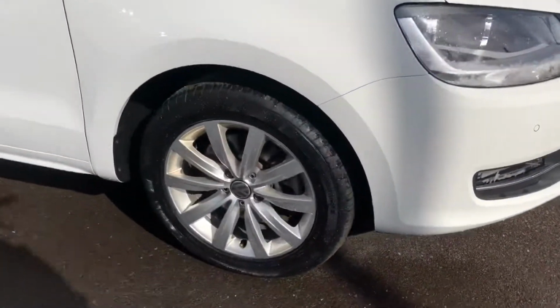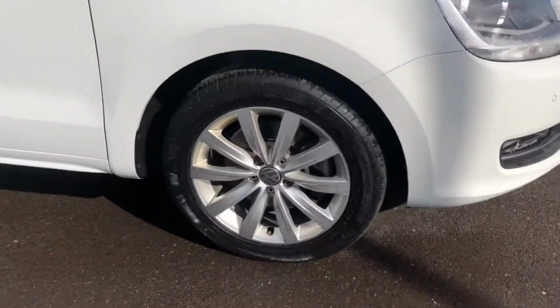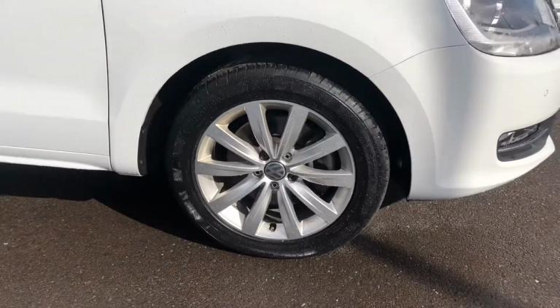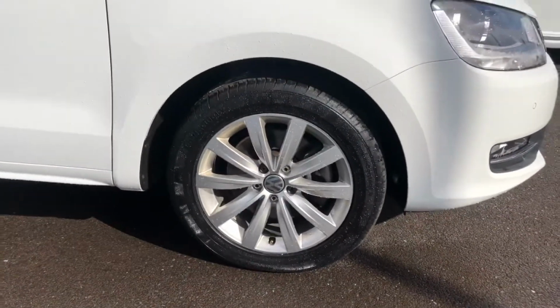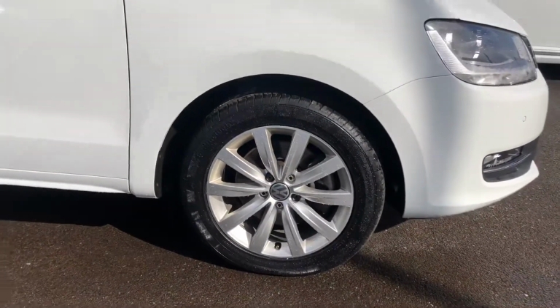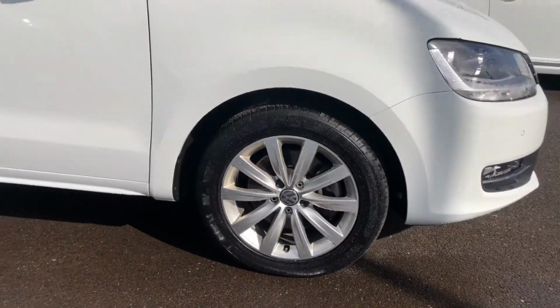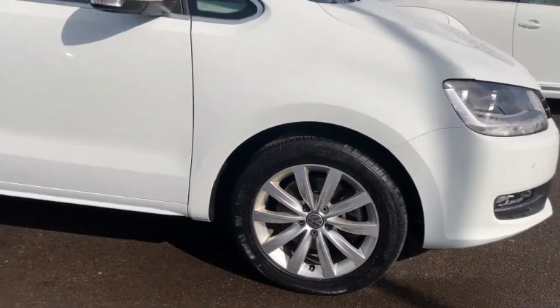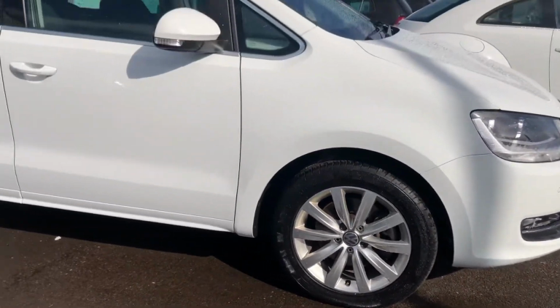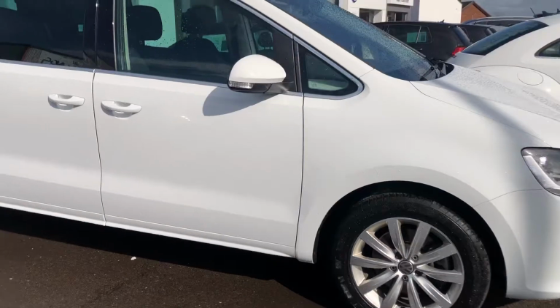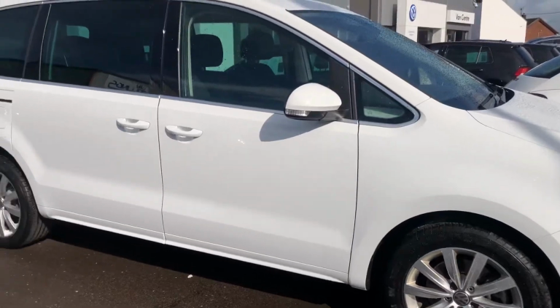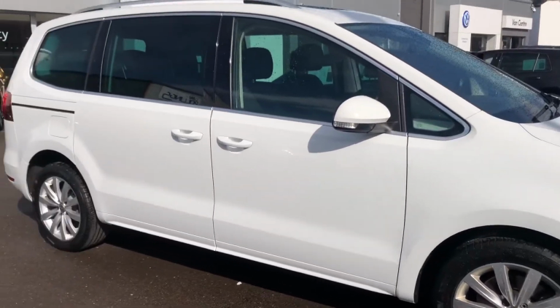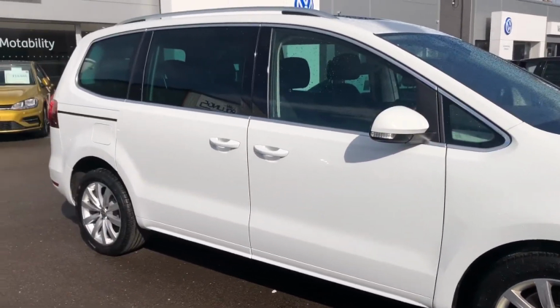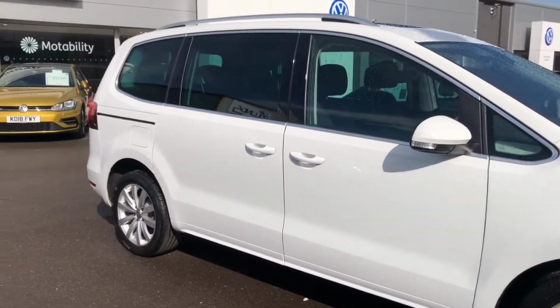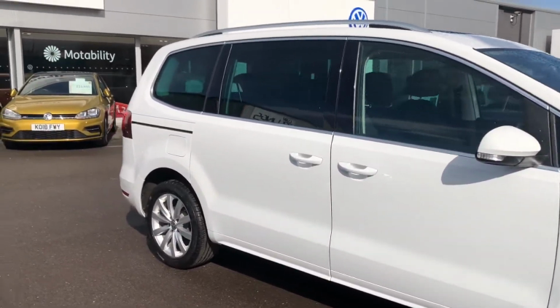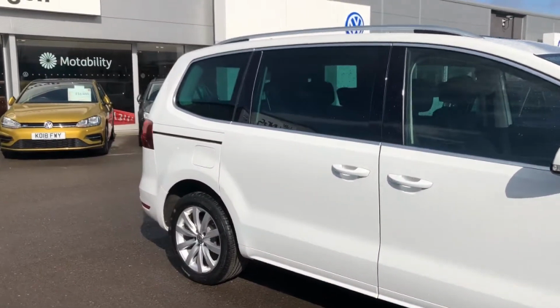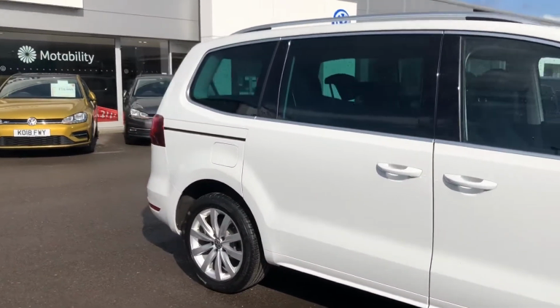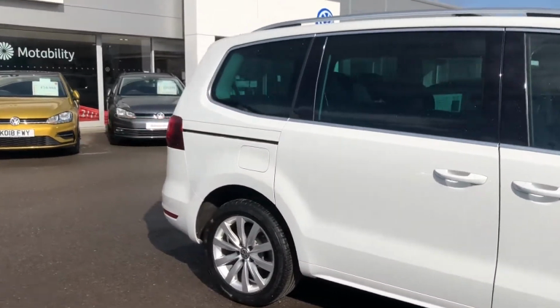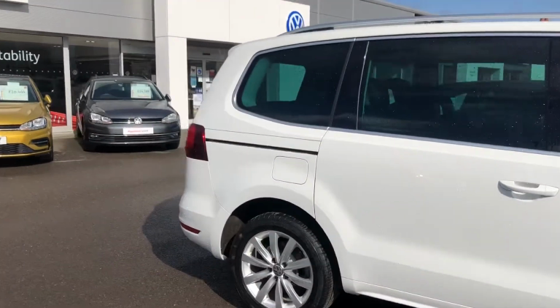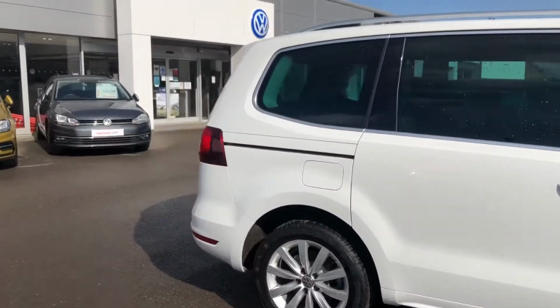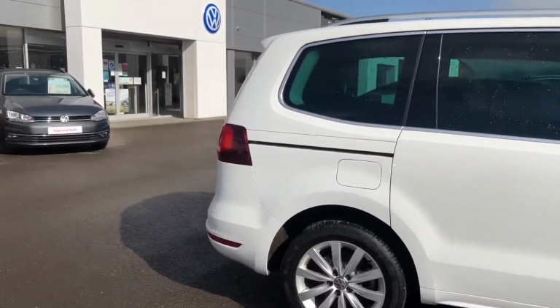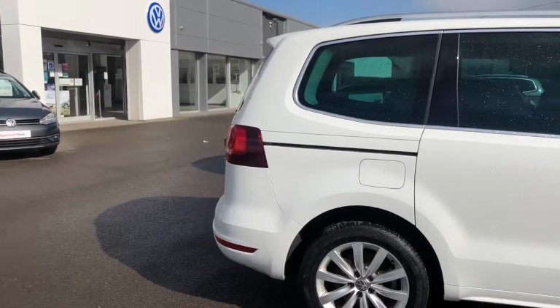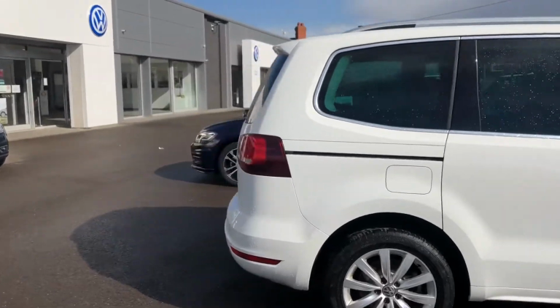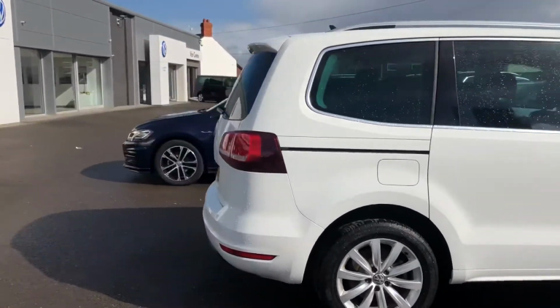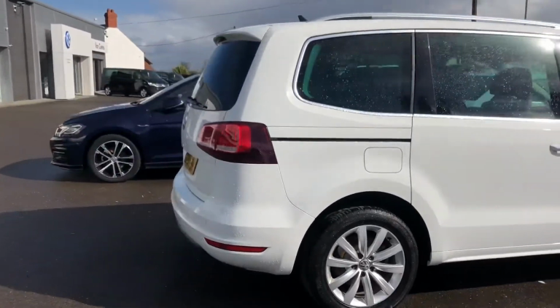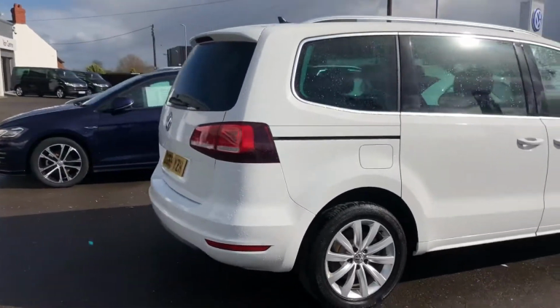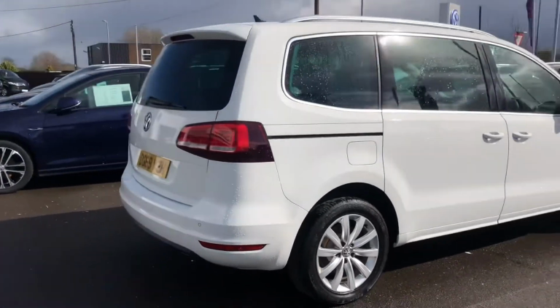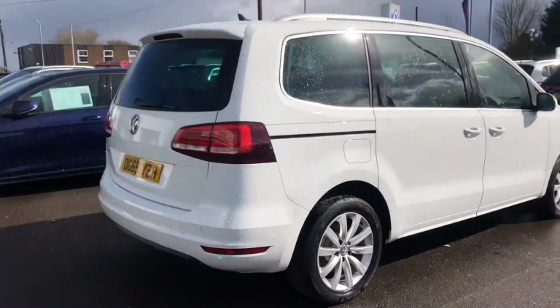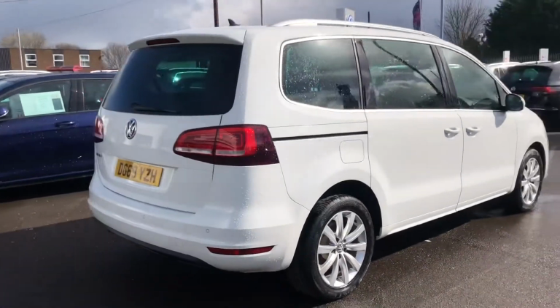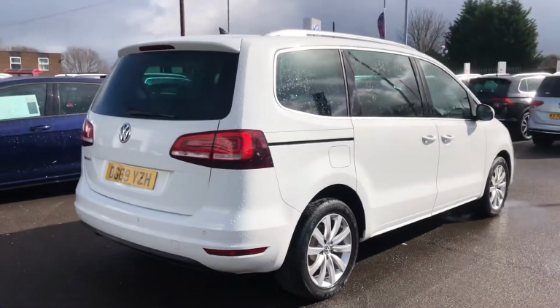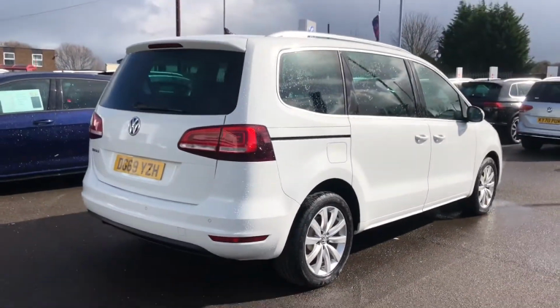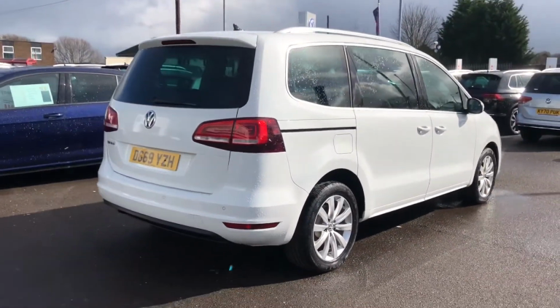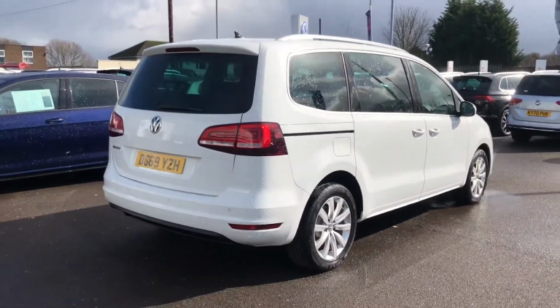You have got alloy wheels as standard on the car and they're in a lovely condition. This car has covered just over 16 and a half thousand miles and it is in a fantastic condition considering it has covered some miles.